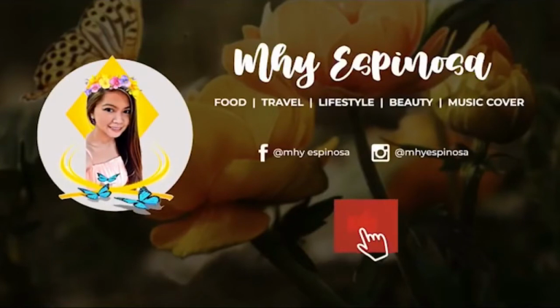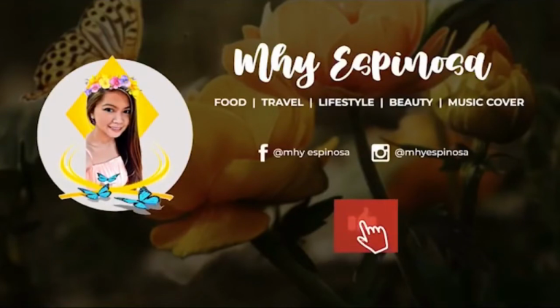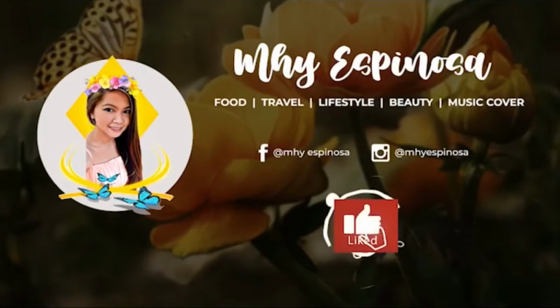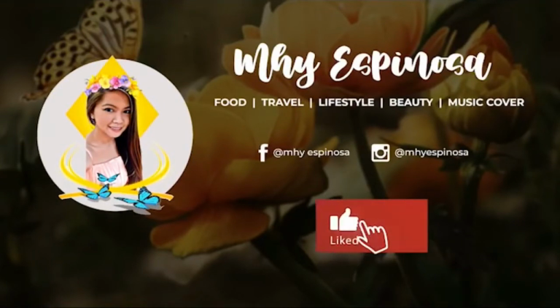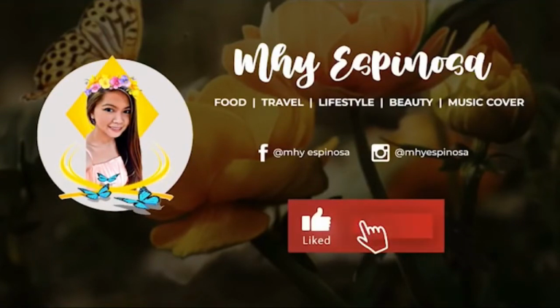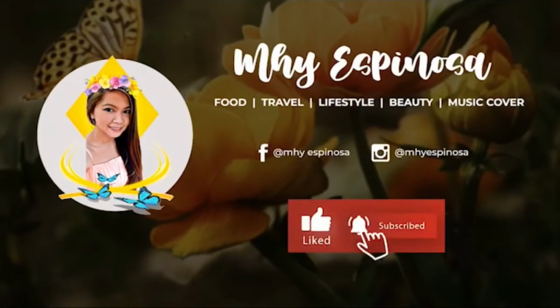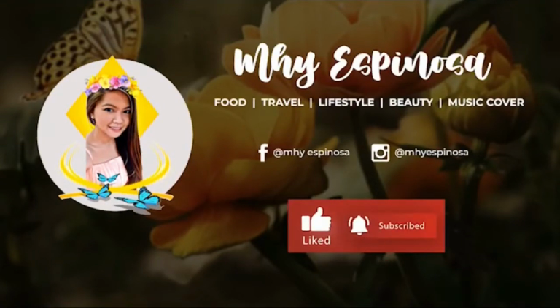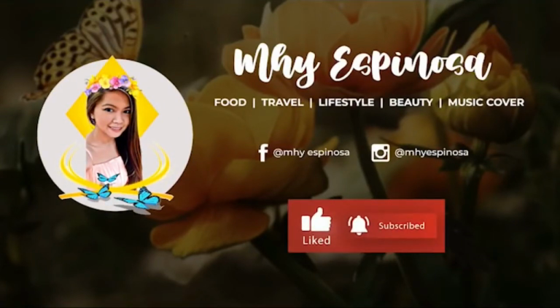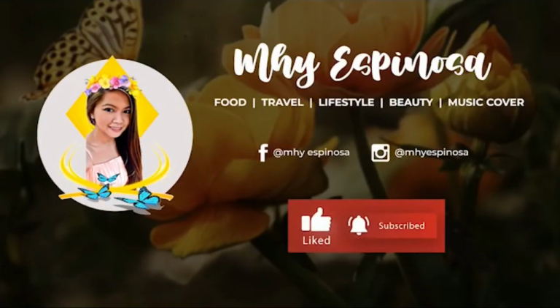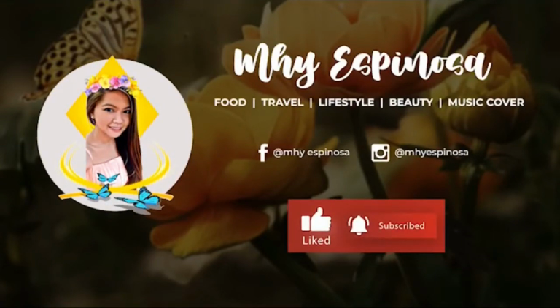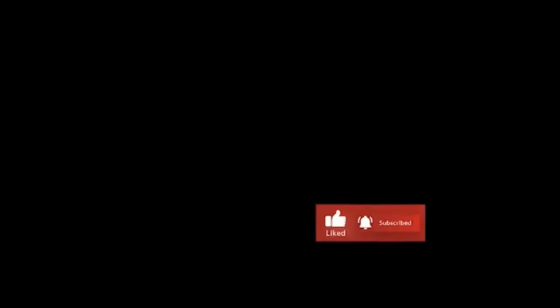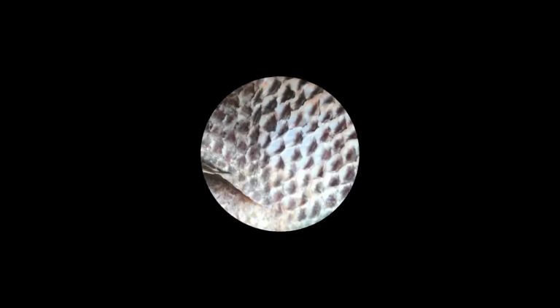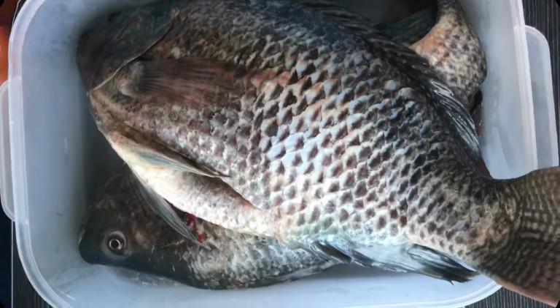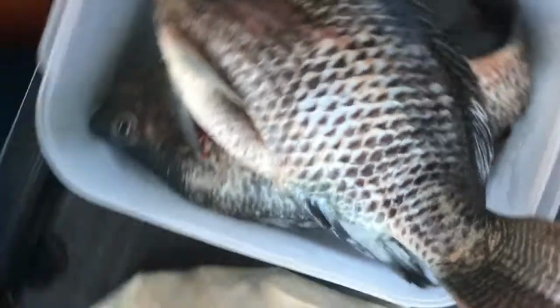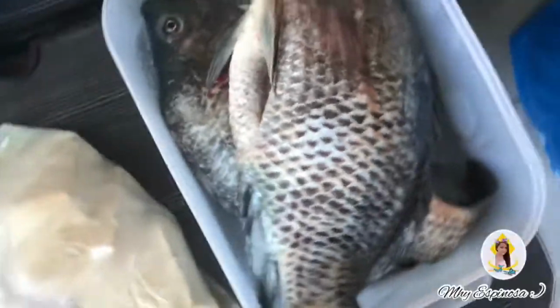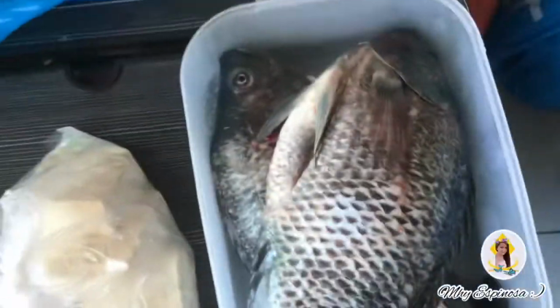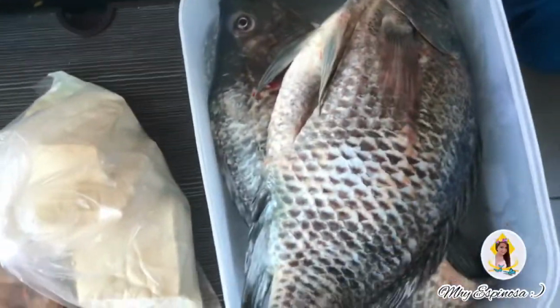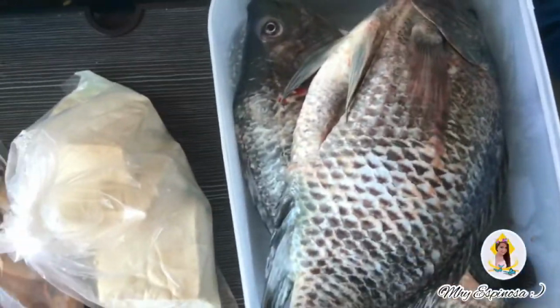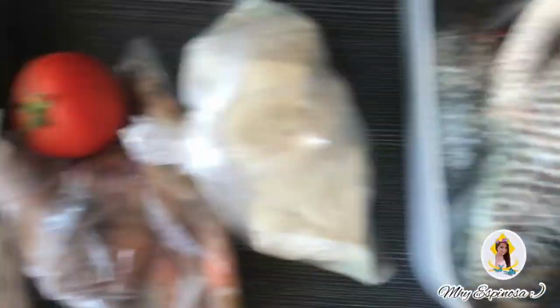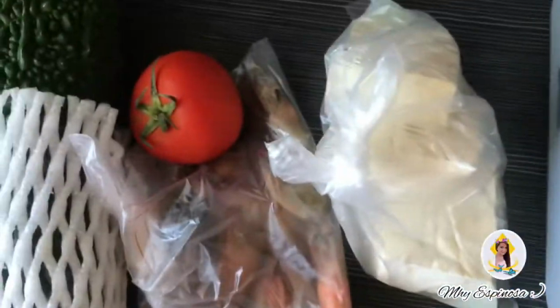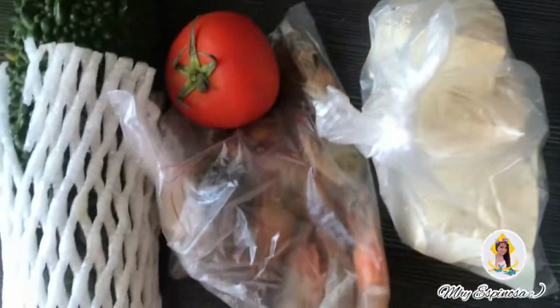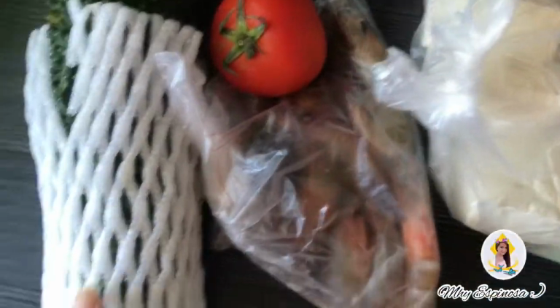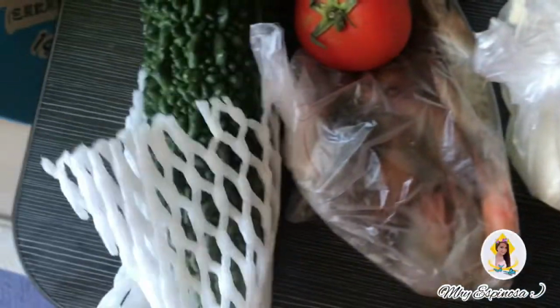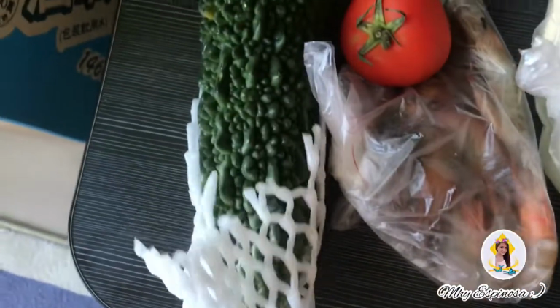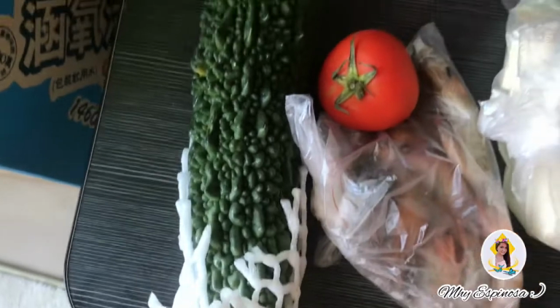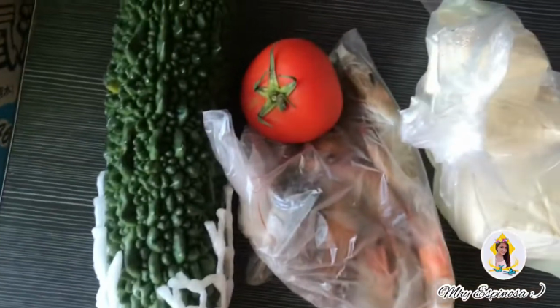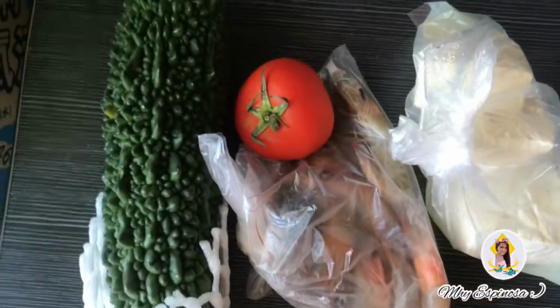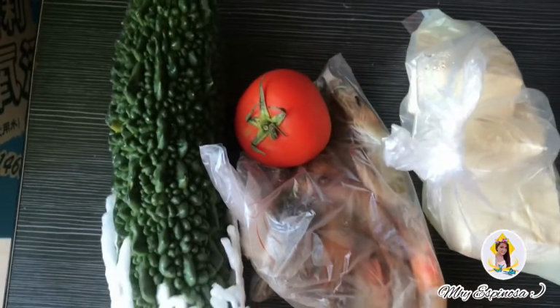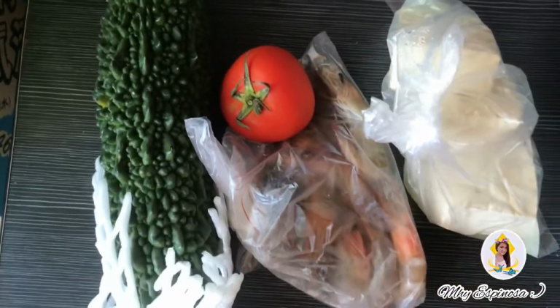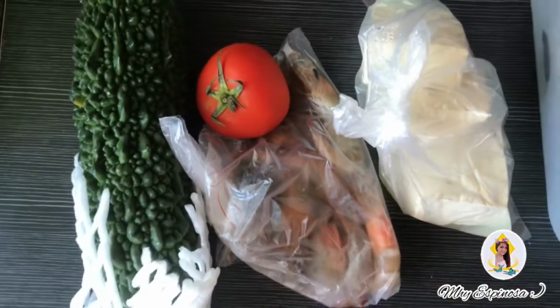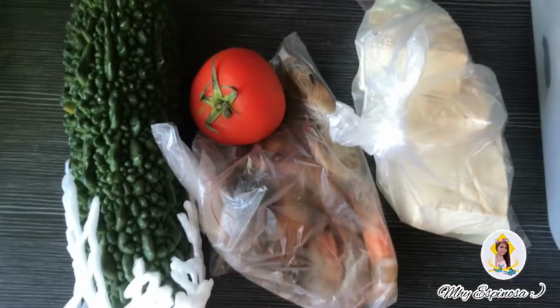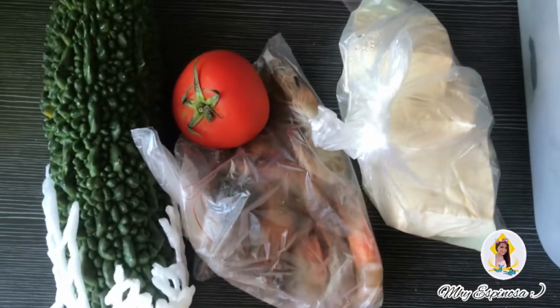Hello everyone! Hi guys! Good morning! Samahan niyo ako sa panibagong vlog na sa araw na ito, tayo magluluto ng ginsang ampalaya.